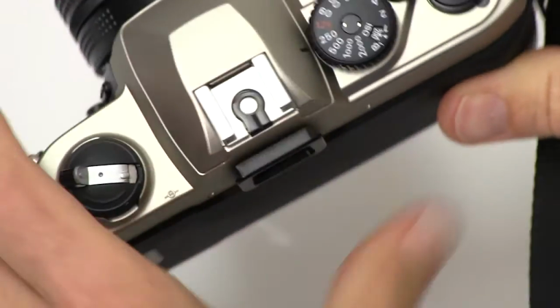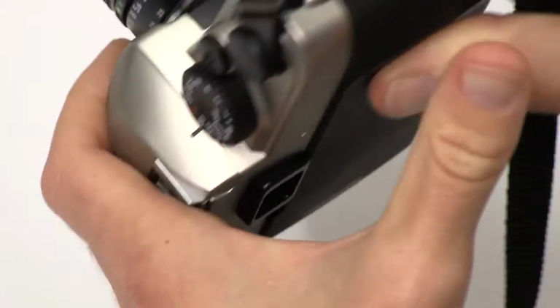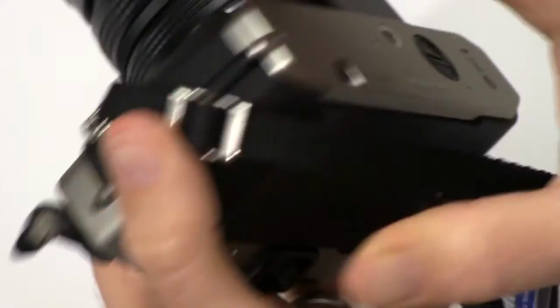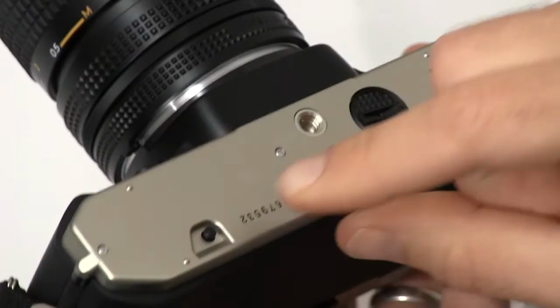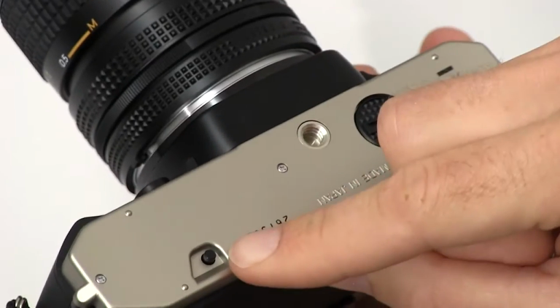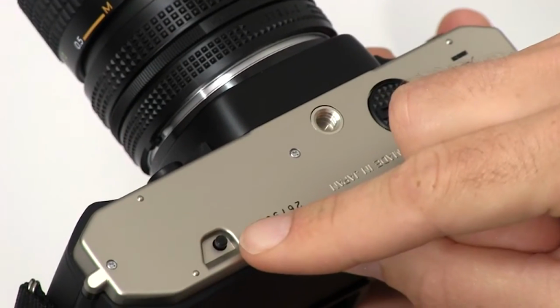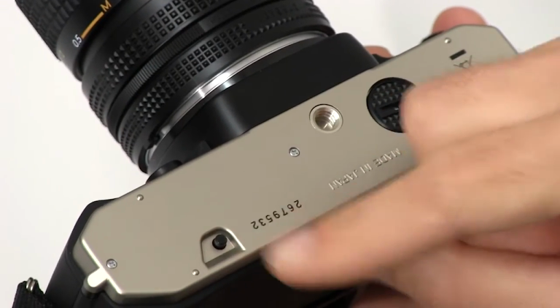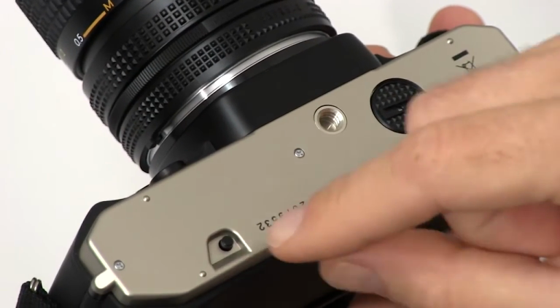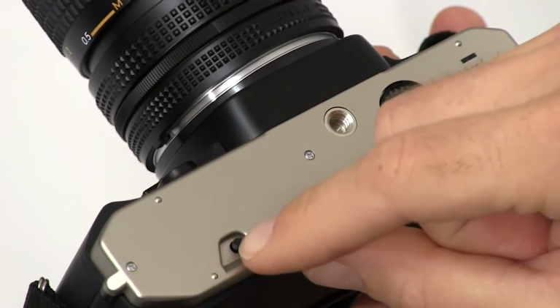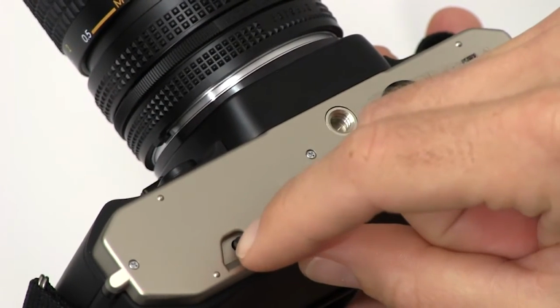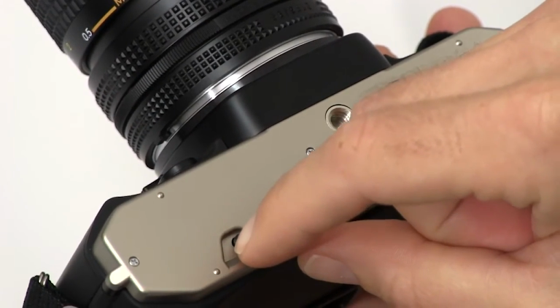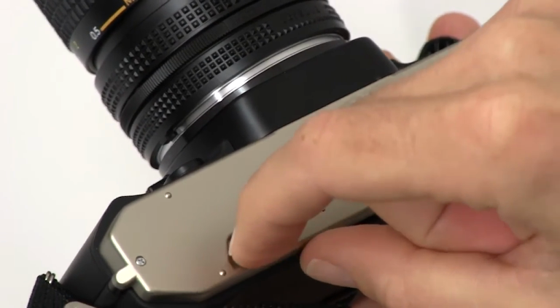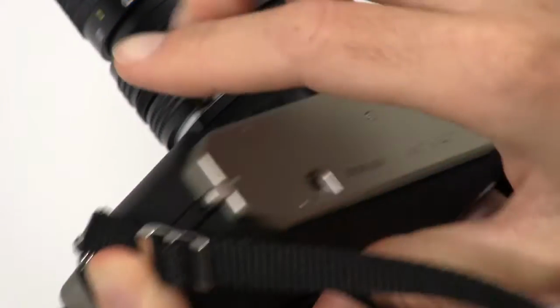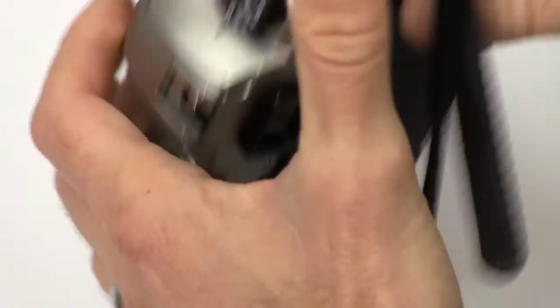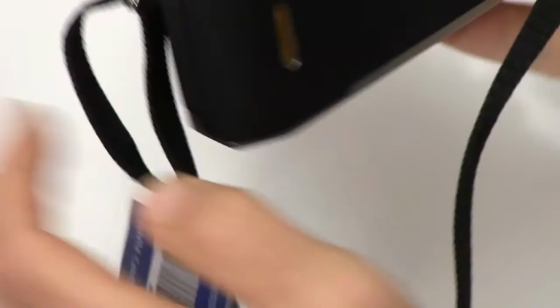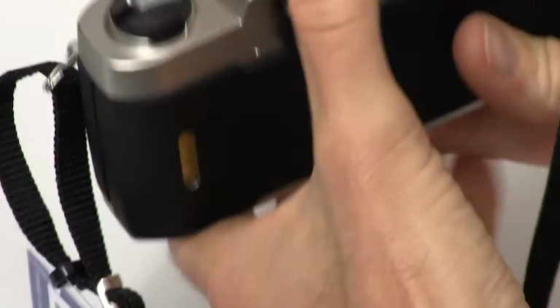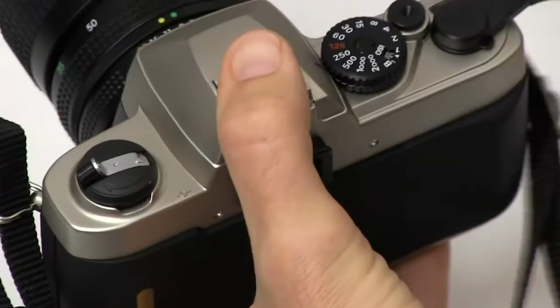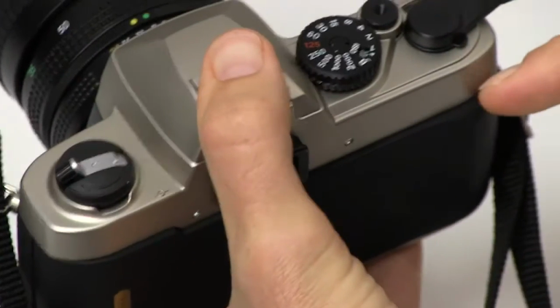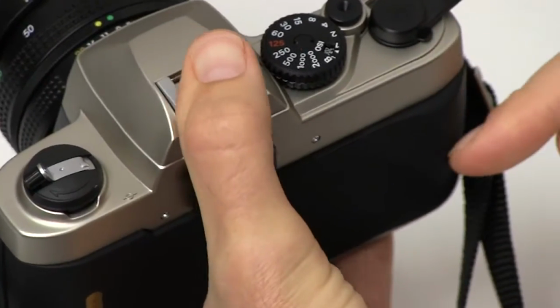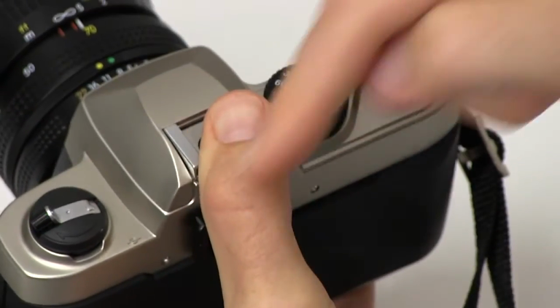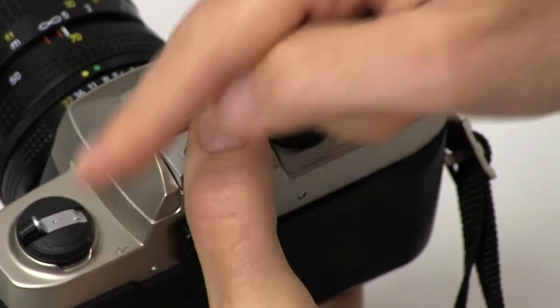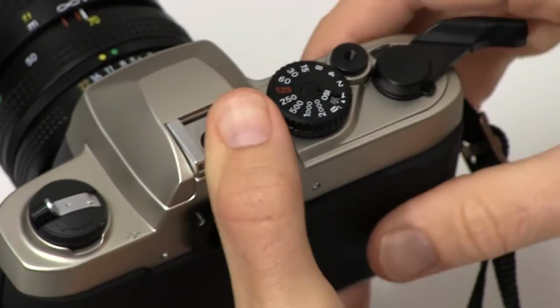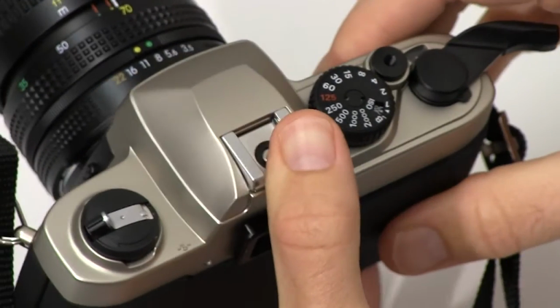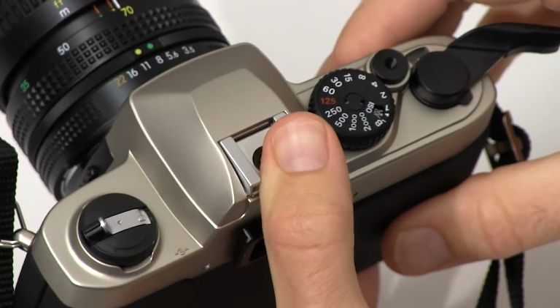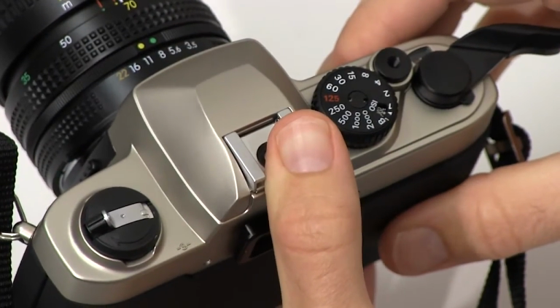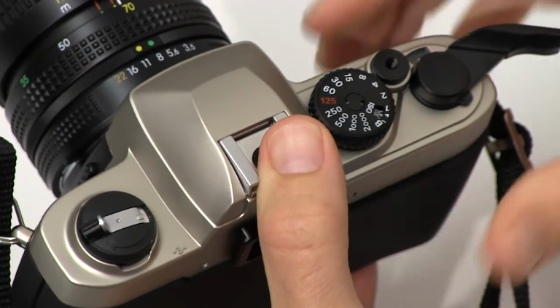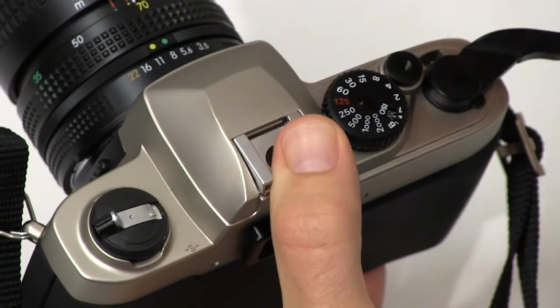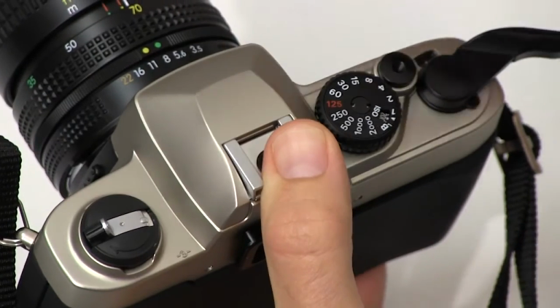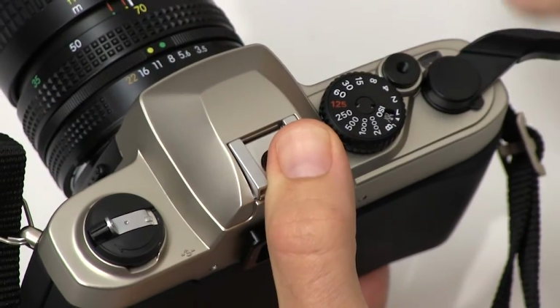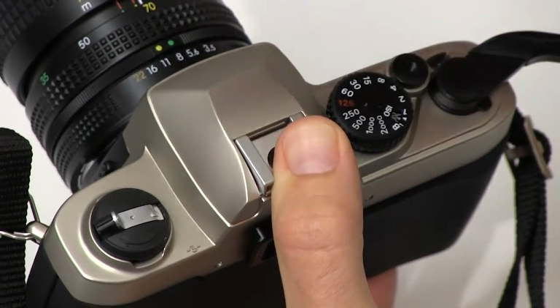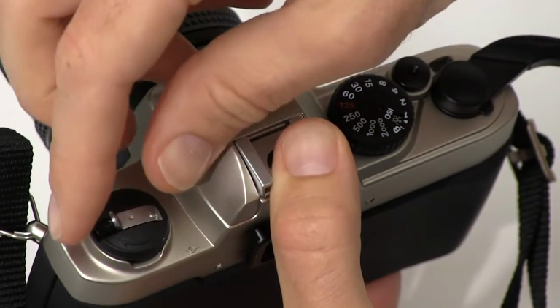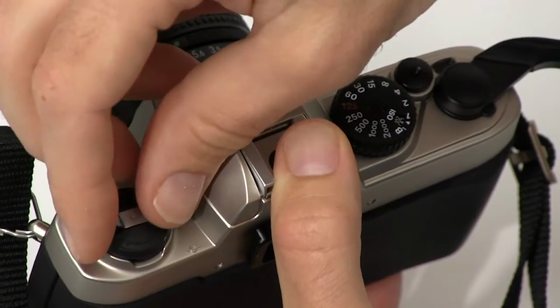What you want to do correctly is remove your film by pressing in on the little button on the bottom of the camera. Go ahead and press that black button in. That releases the film from the winding post and allows it to go back into the canister on the other side.